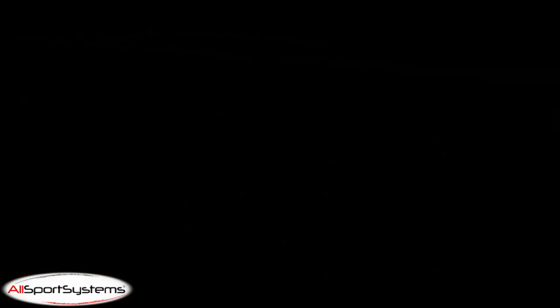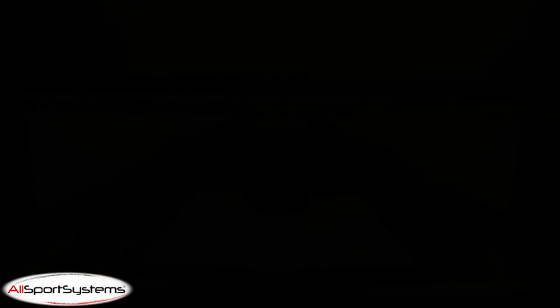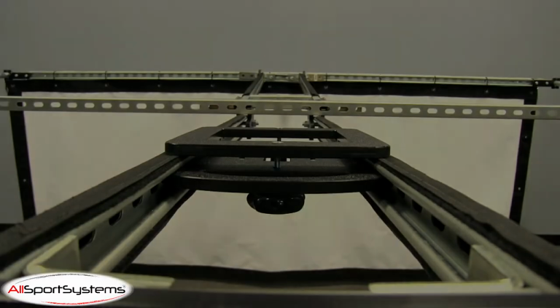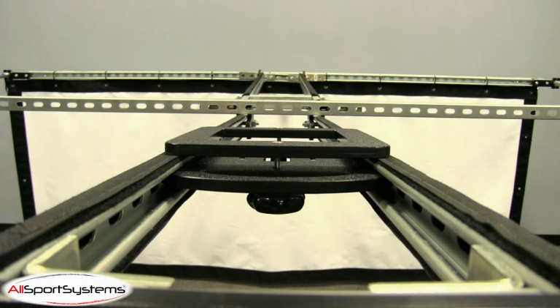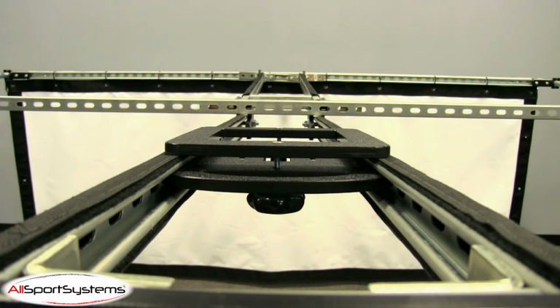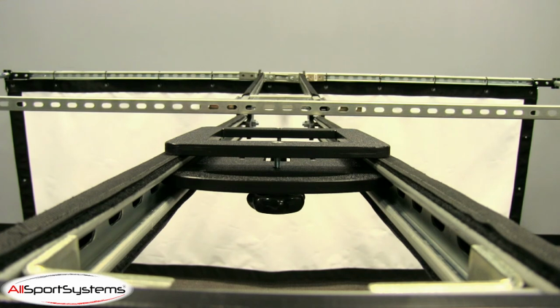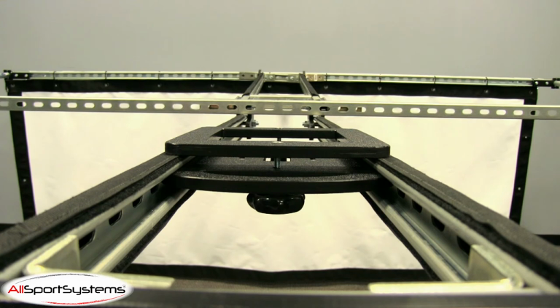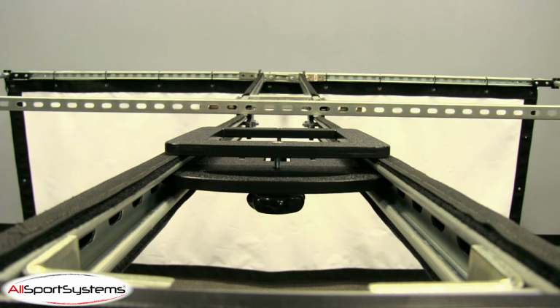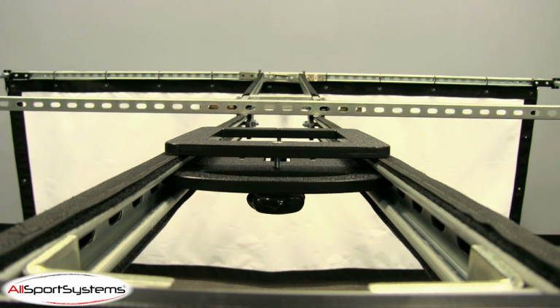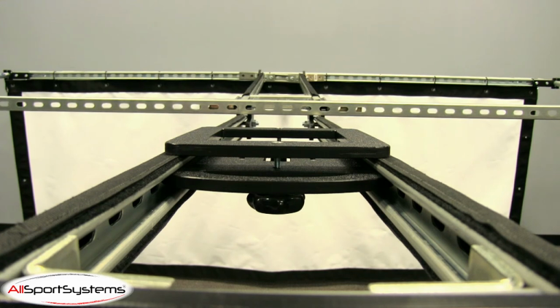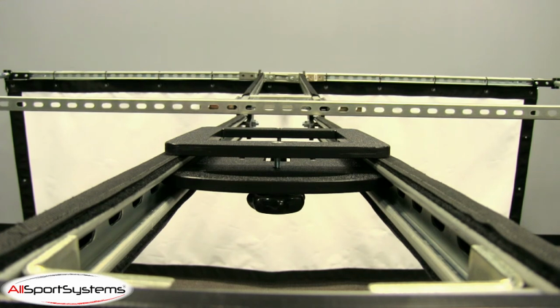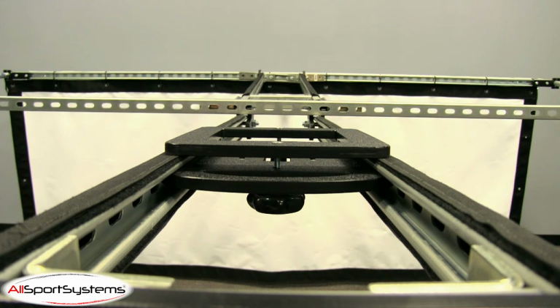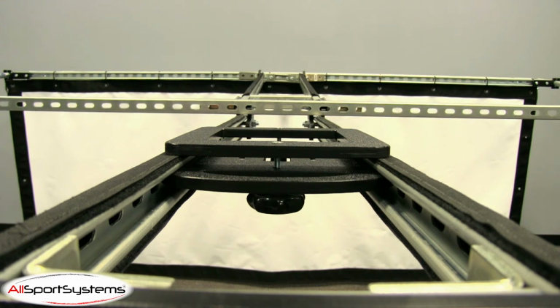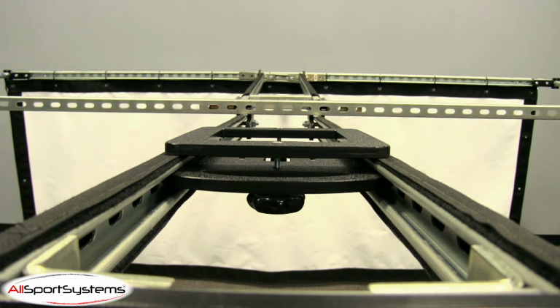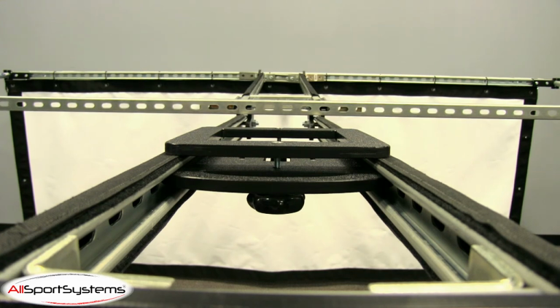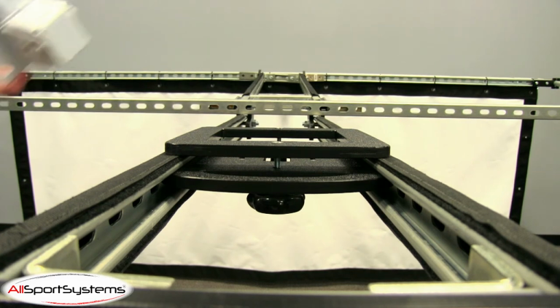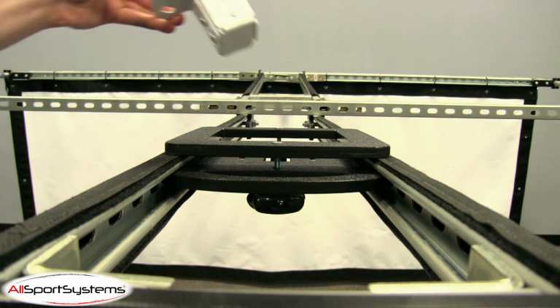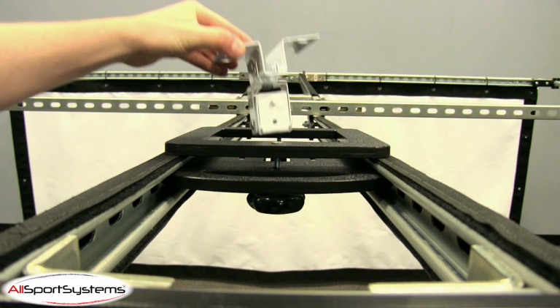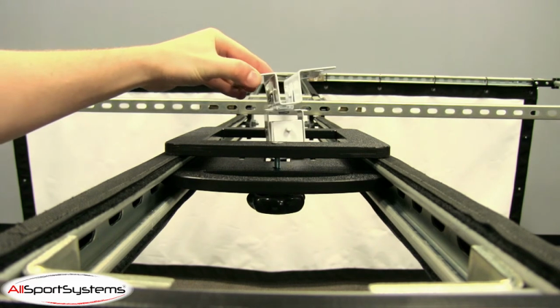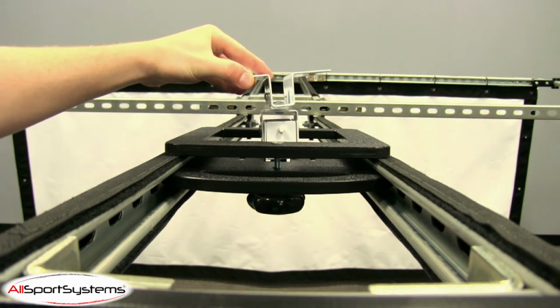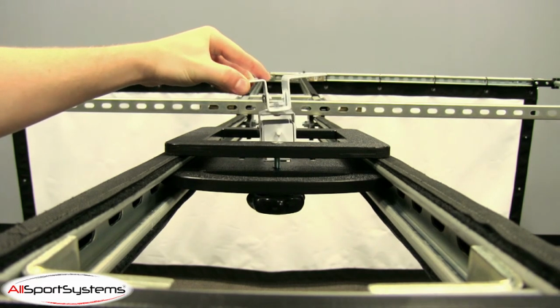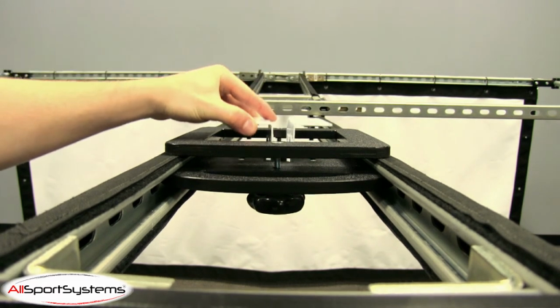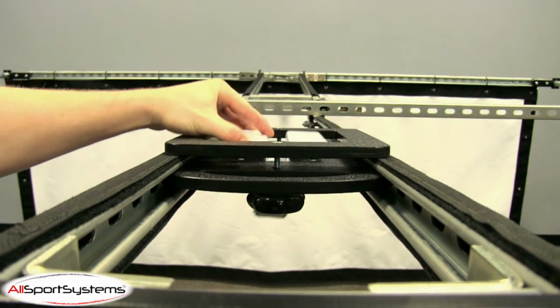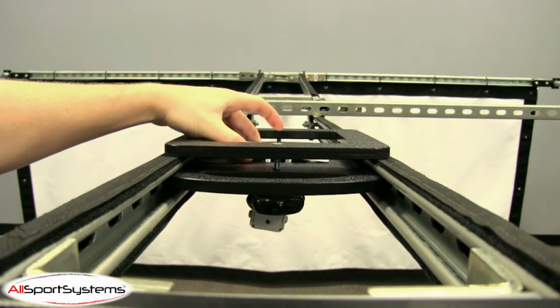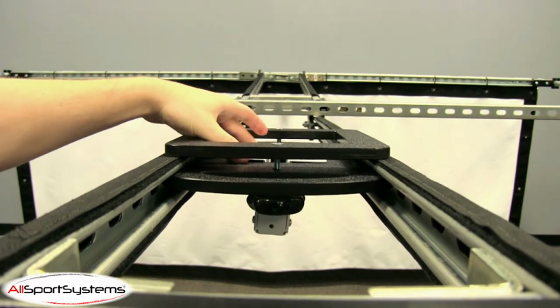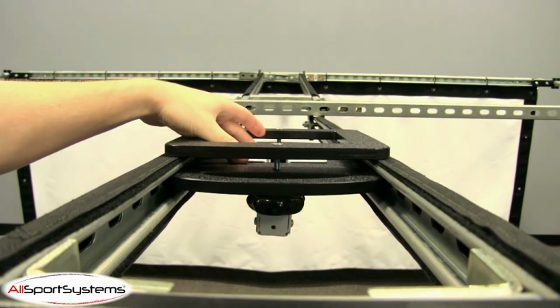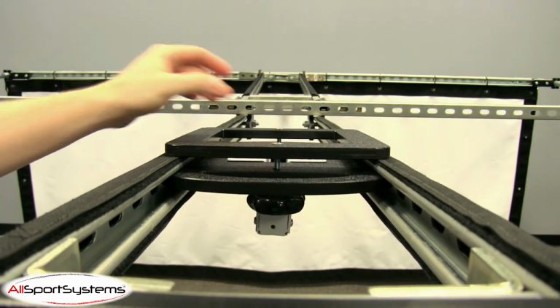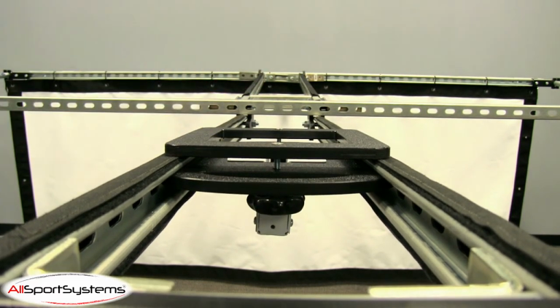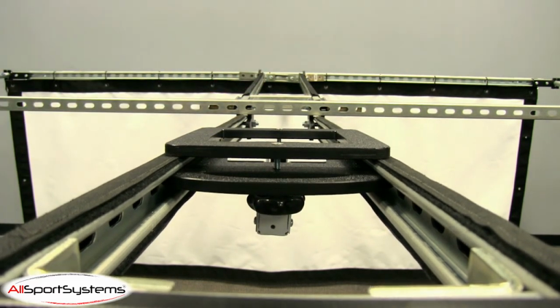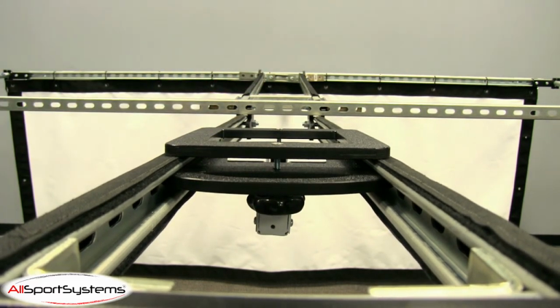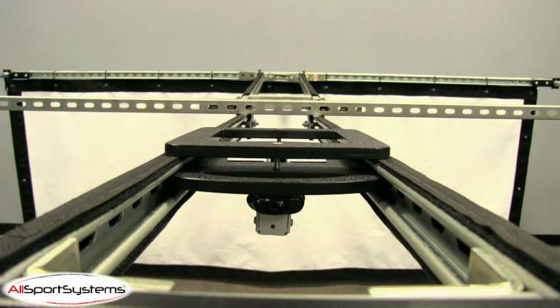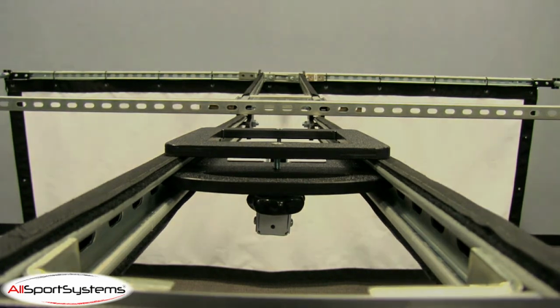We can now mount the projector to the Skyrail. After dropping the mounting bracket through the Skyrail Plus sliding plate and securing it with the included hardware, continue mounting your projector normally, following the projector mount instructions.